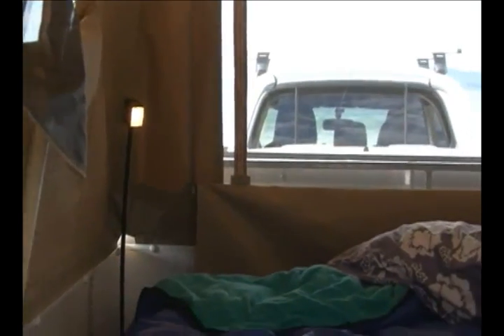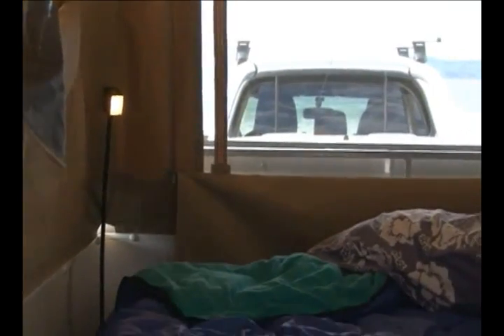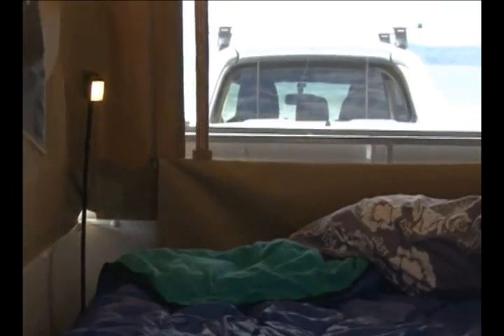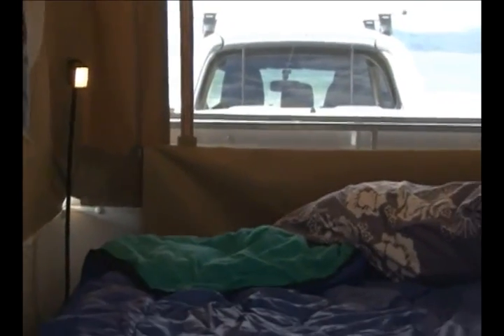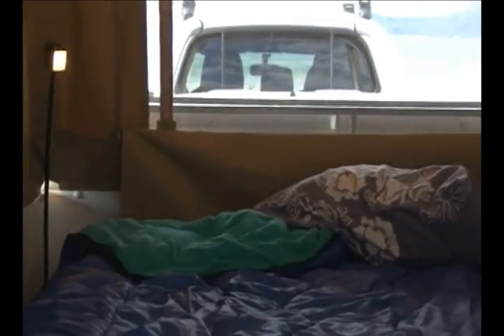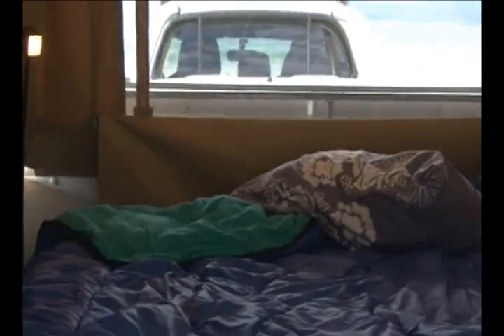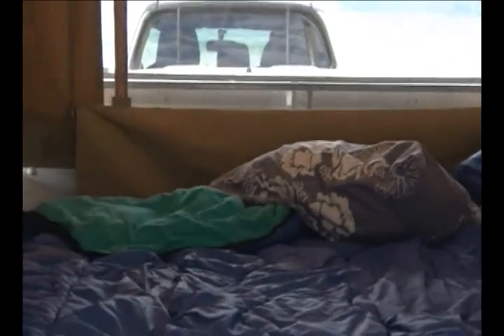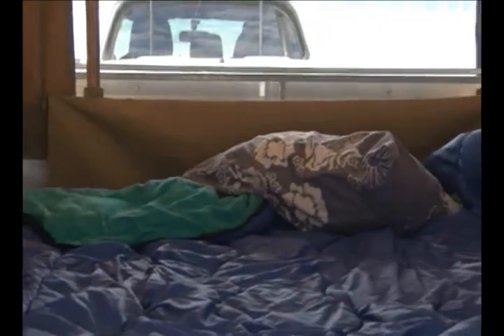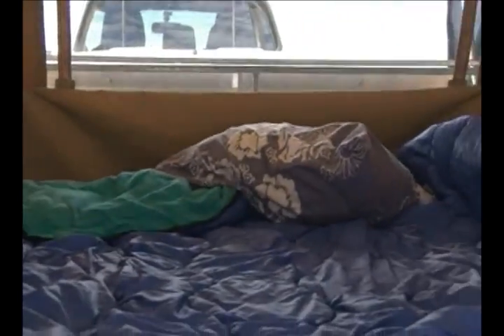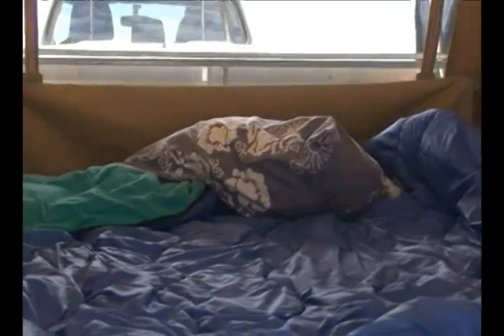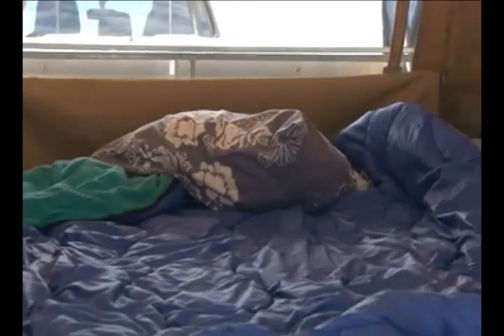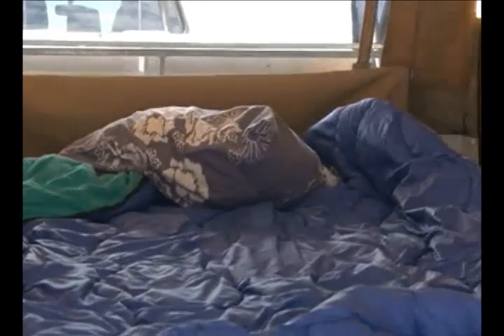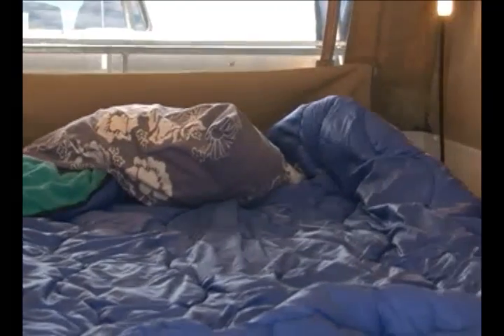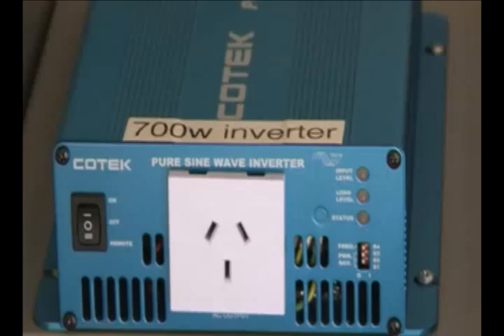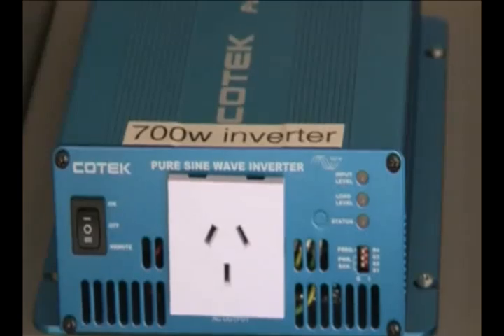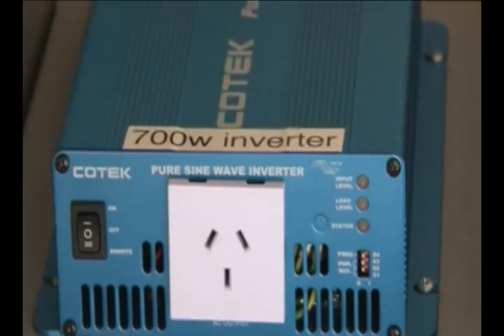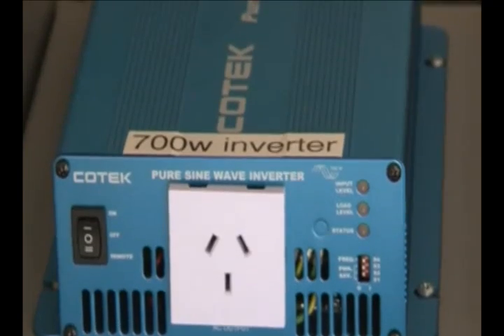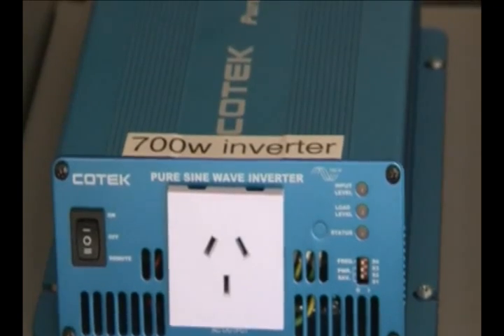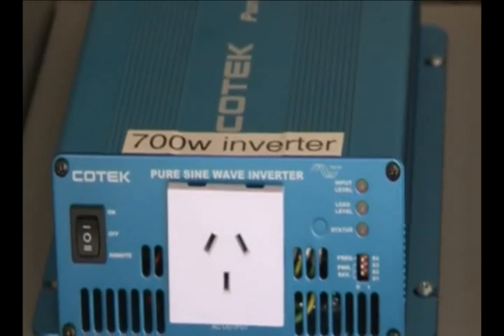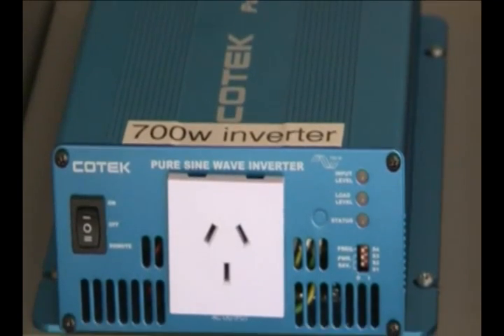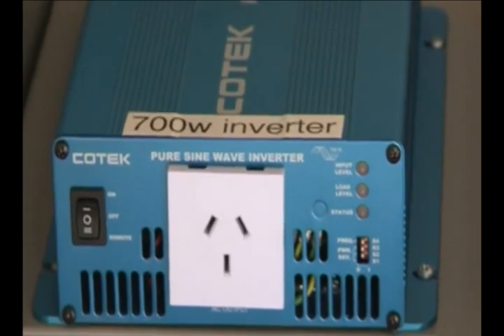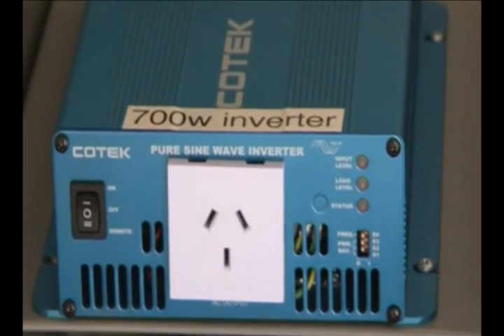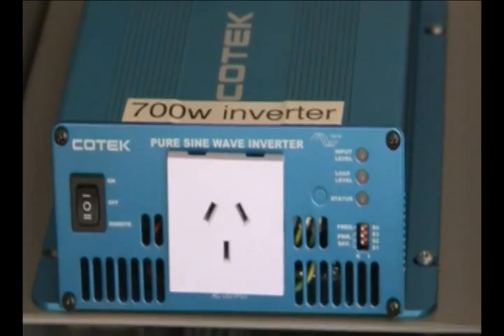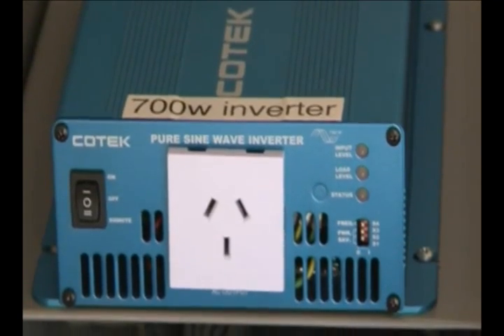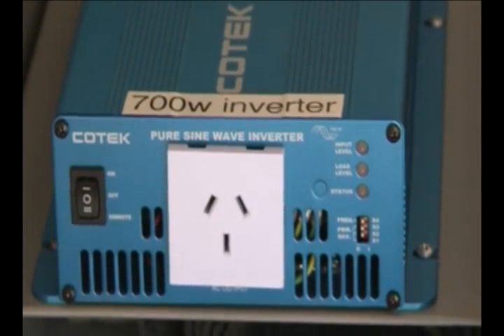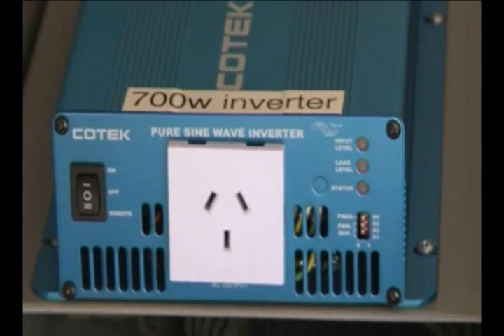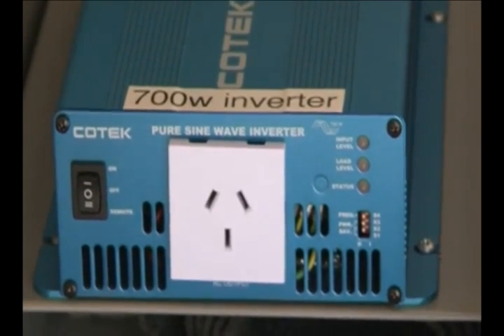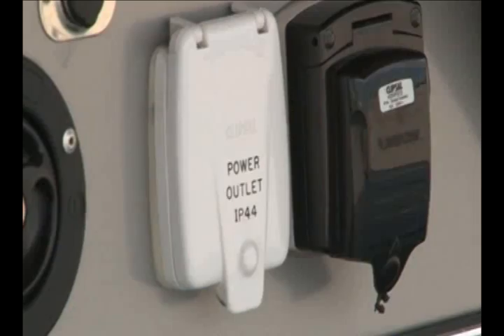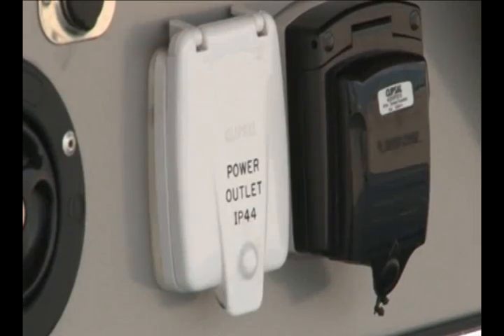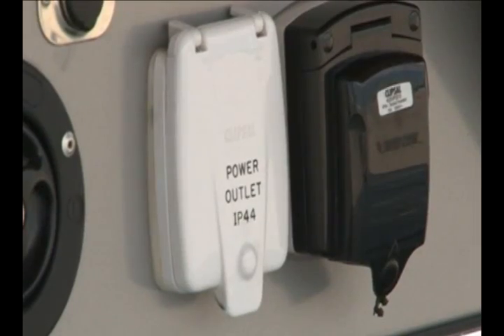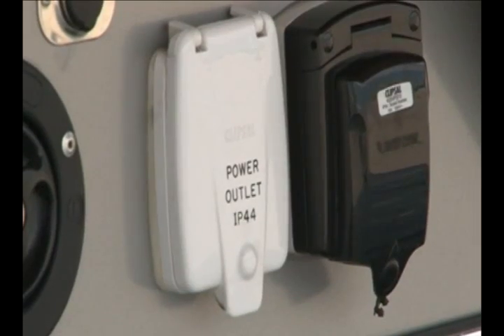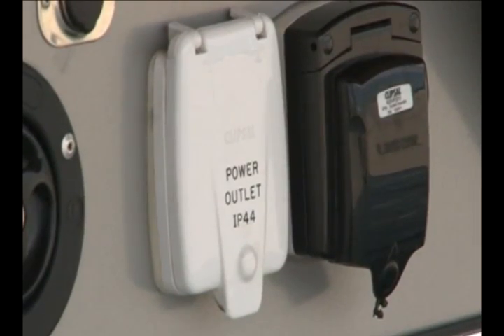You've got two bedside reading lights and an overhead LED strip light. We've got strip lights on the outside as well, and strip lights in the shower room. It has an inverter so you can run your 240-volt appliances from your batteries when you're camped away from mains power.